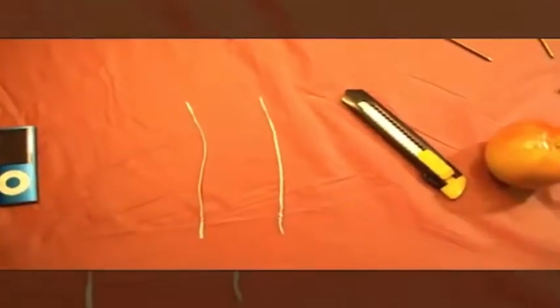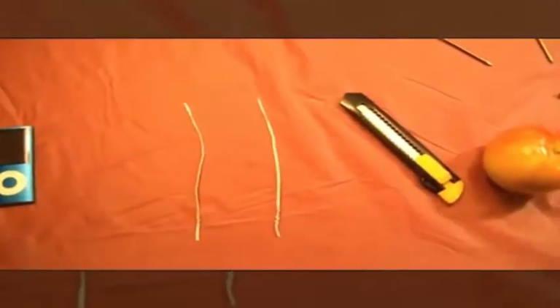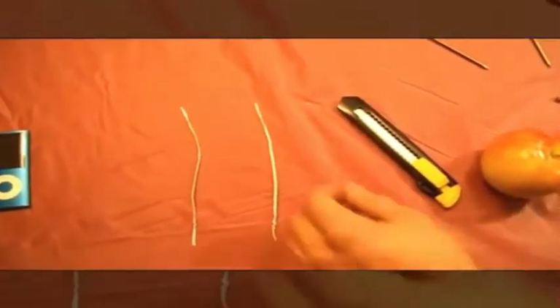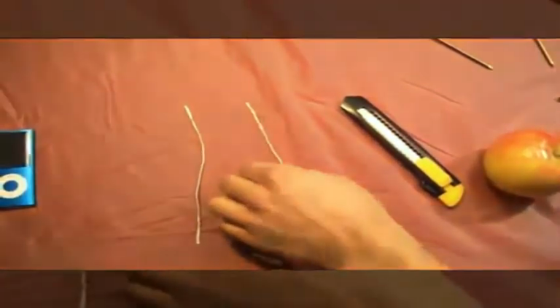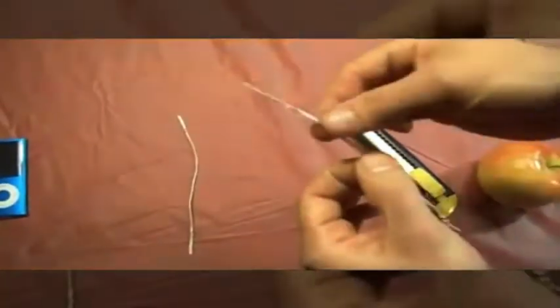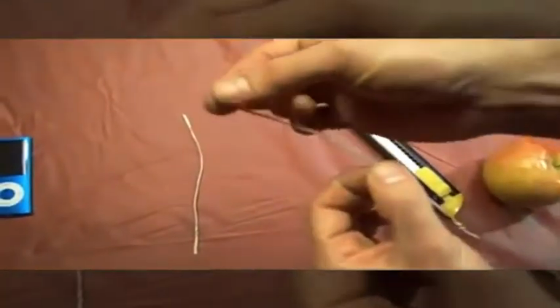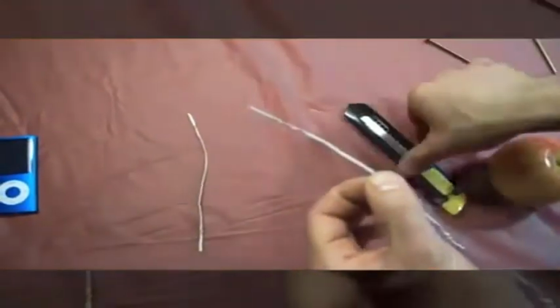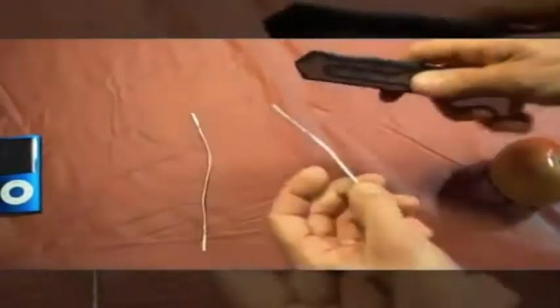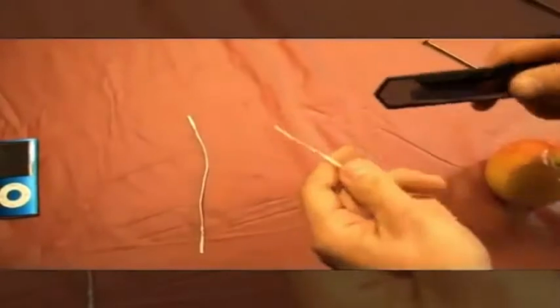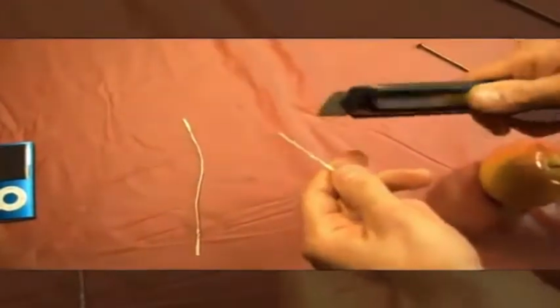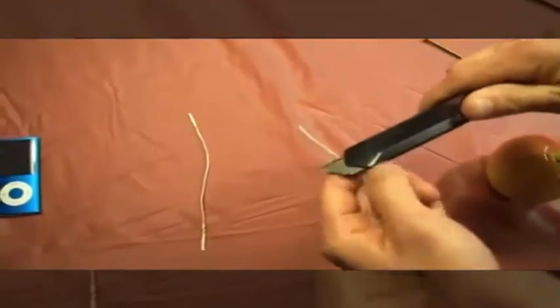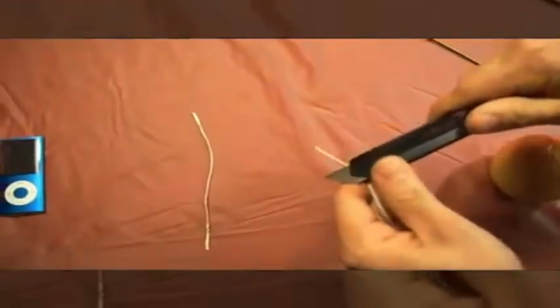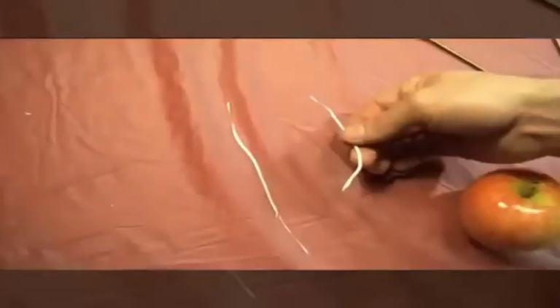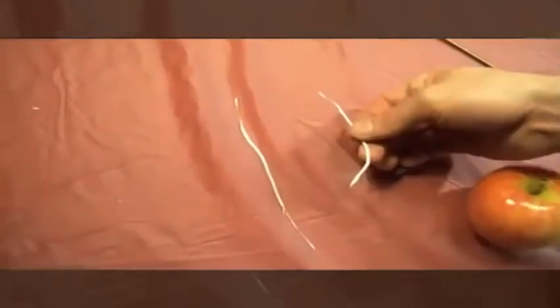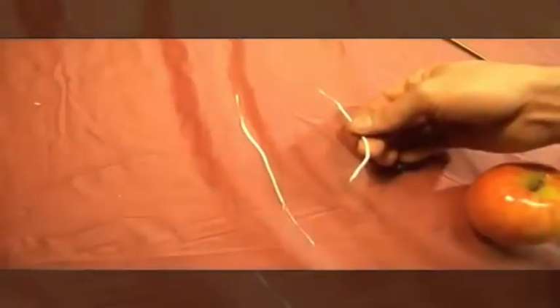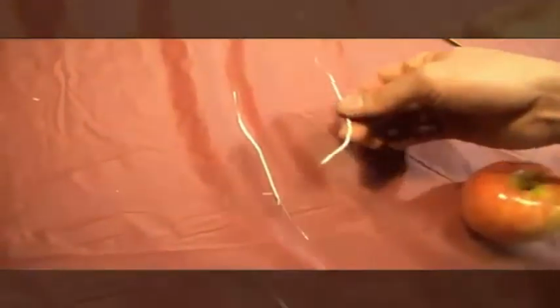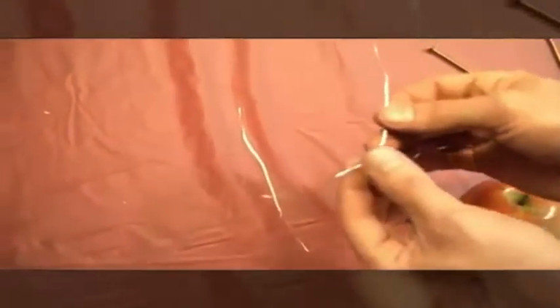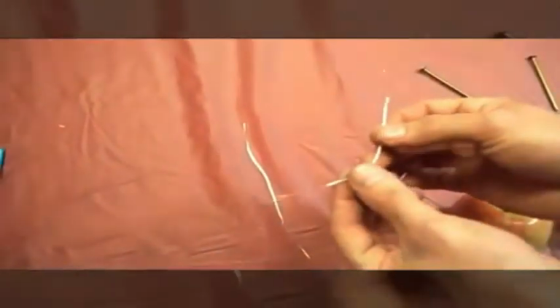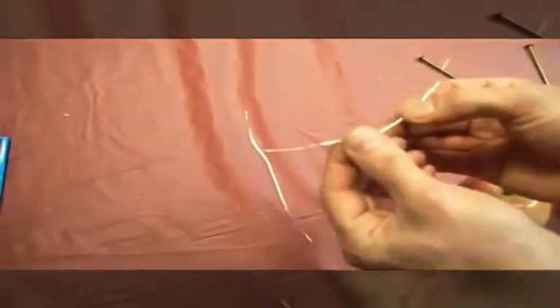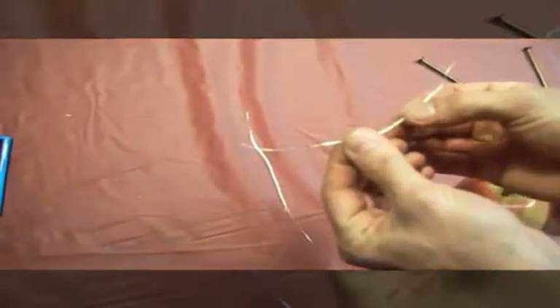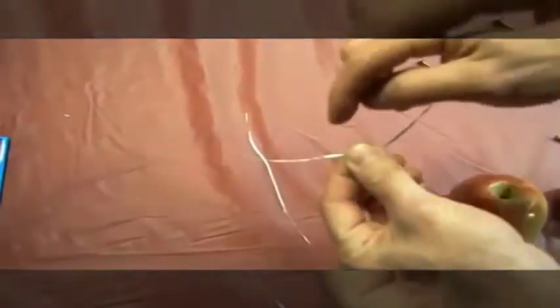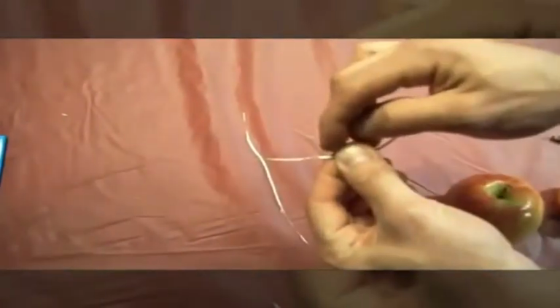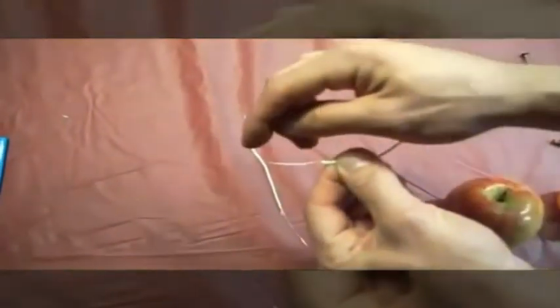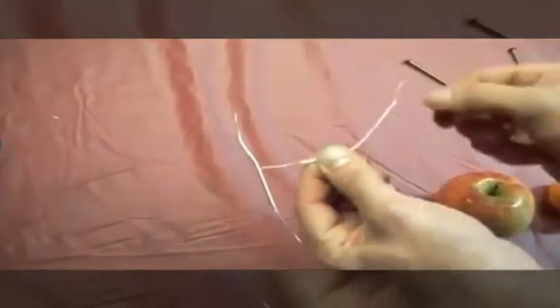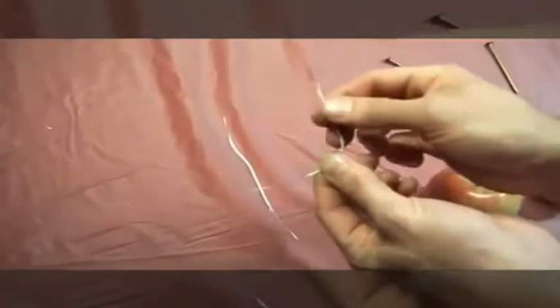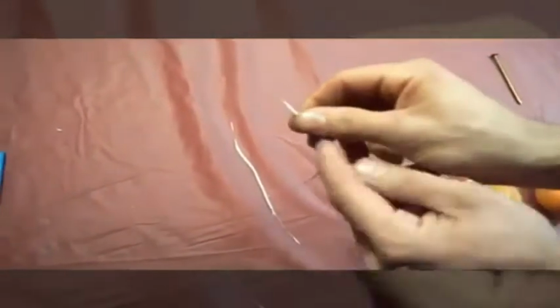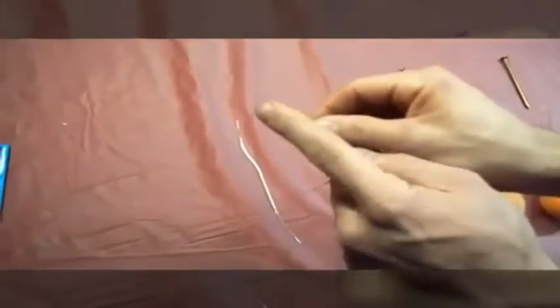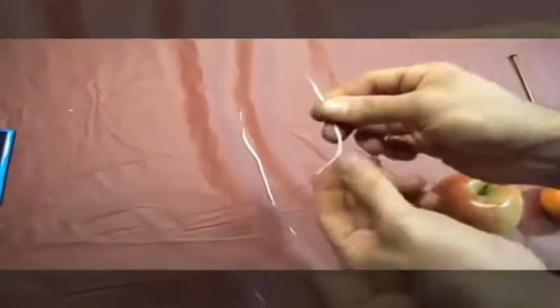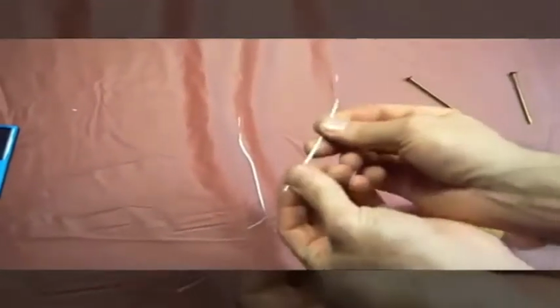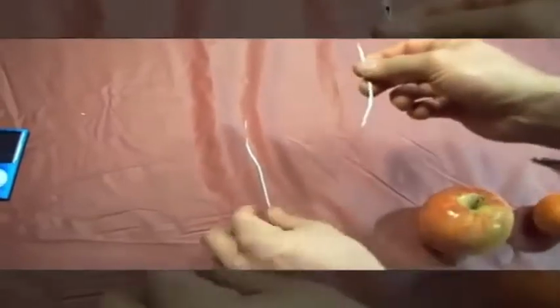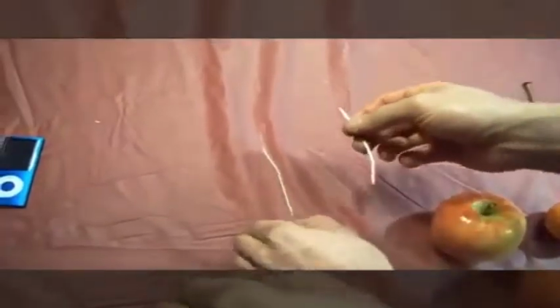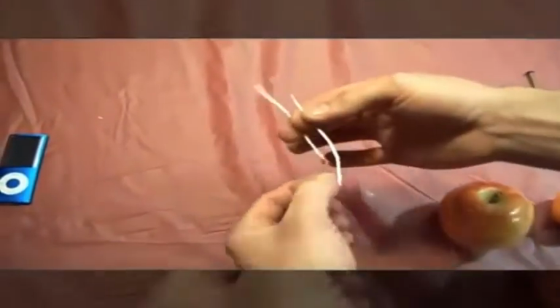Now the first thing we're going to do is strip out the ends of the tie wires using the box cutters. When you strip the tie wire, one end should be an inch and a half long, the other end should be a half inch long. Do both of them this way.